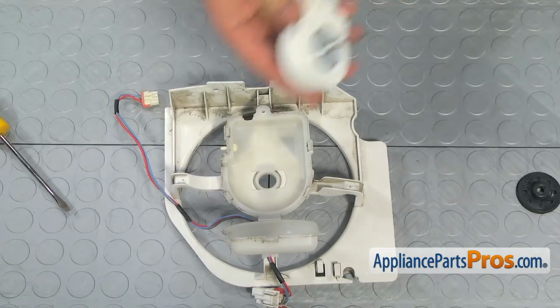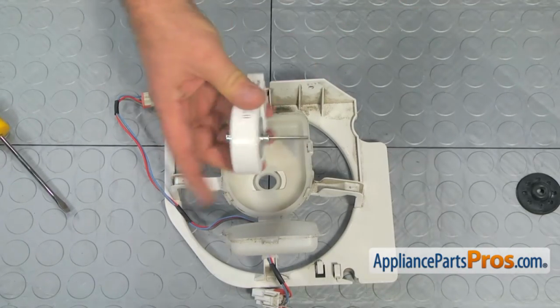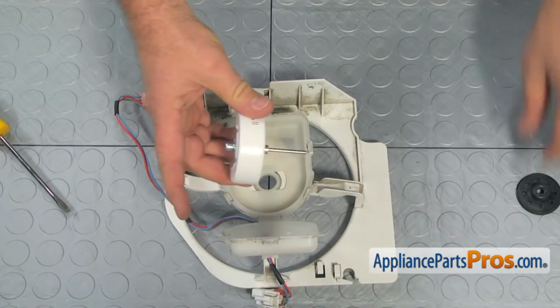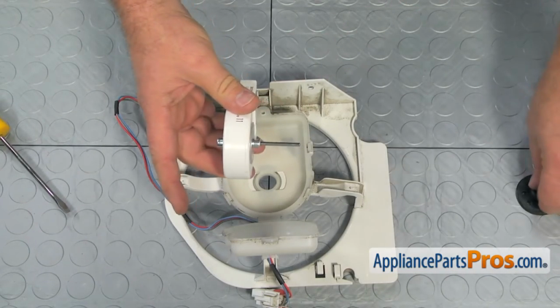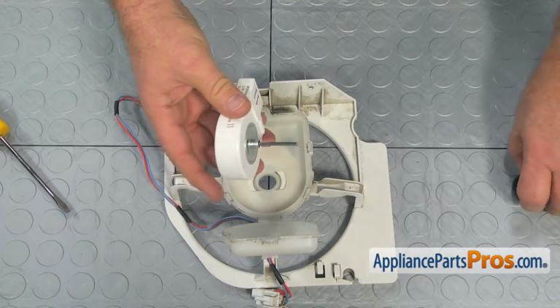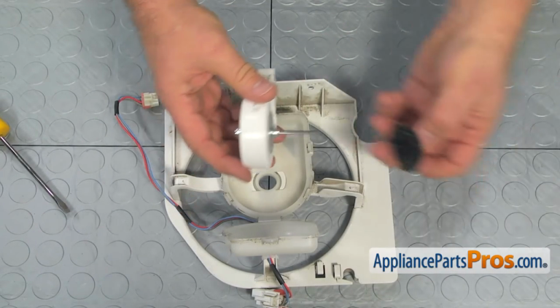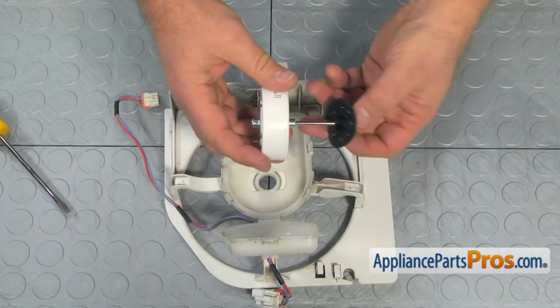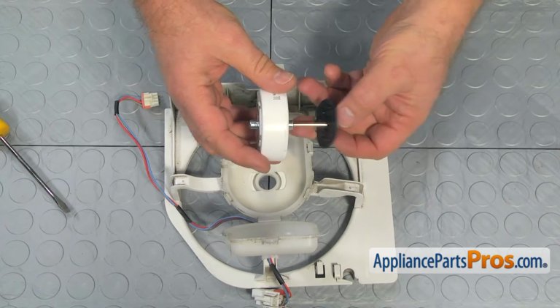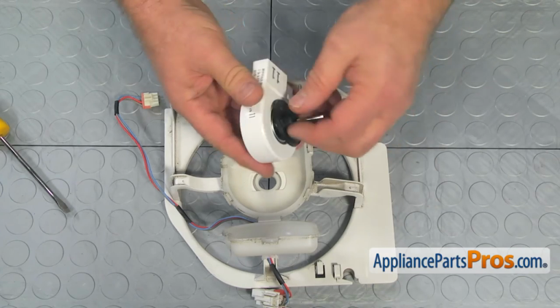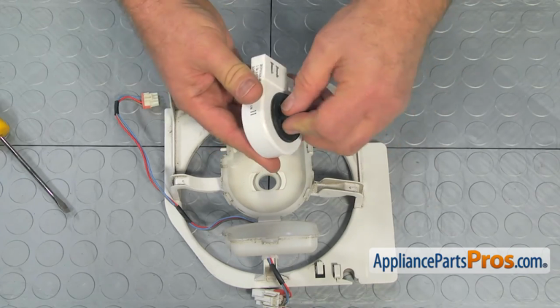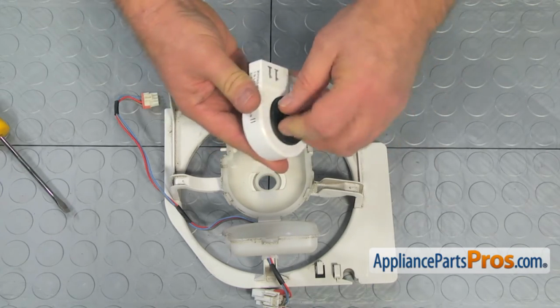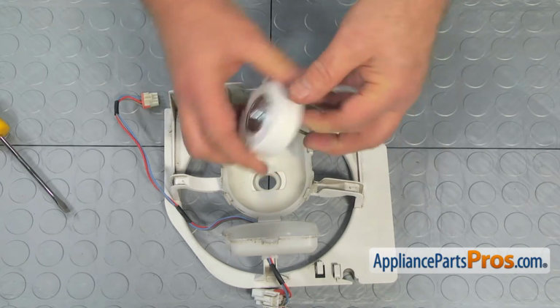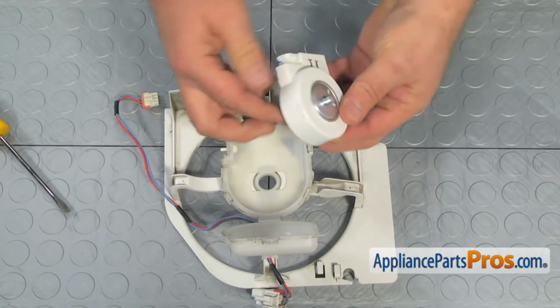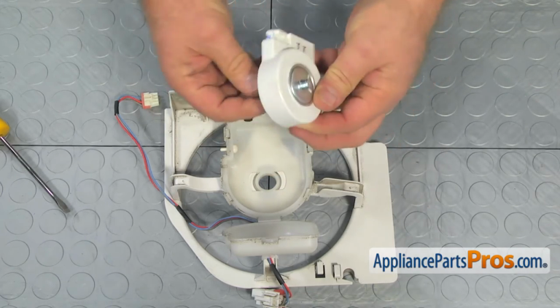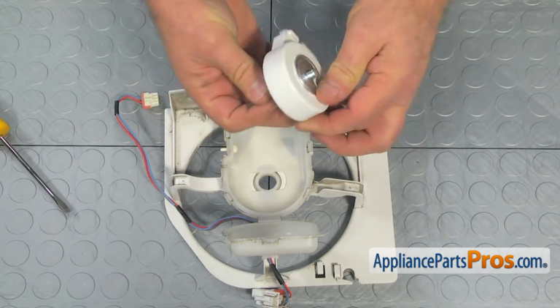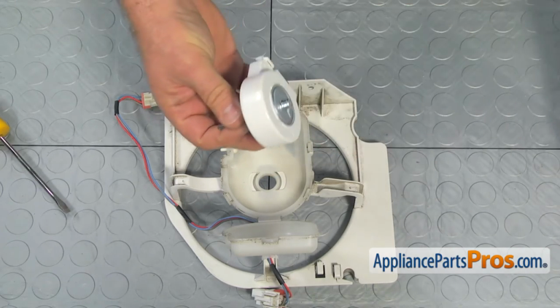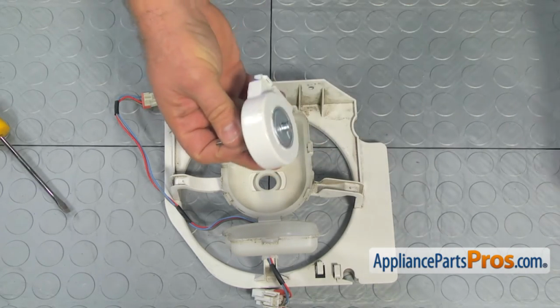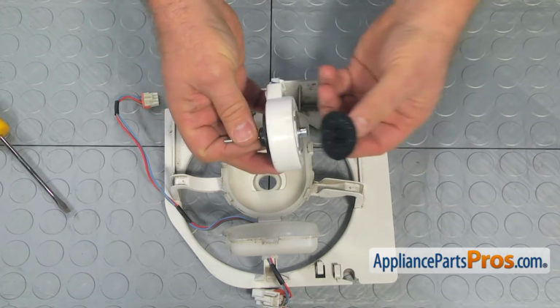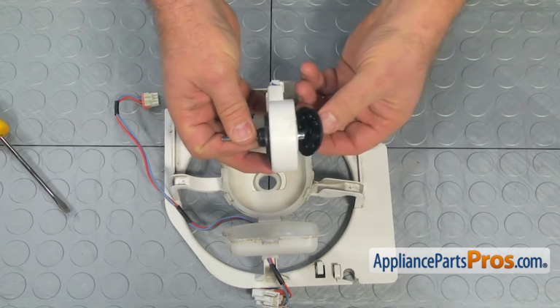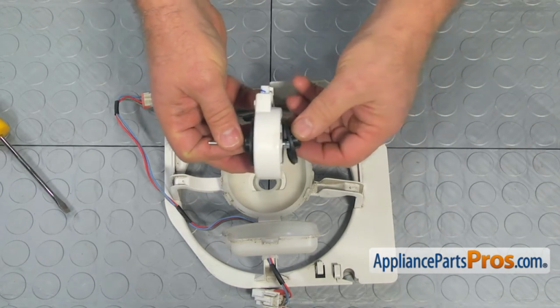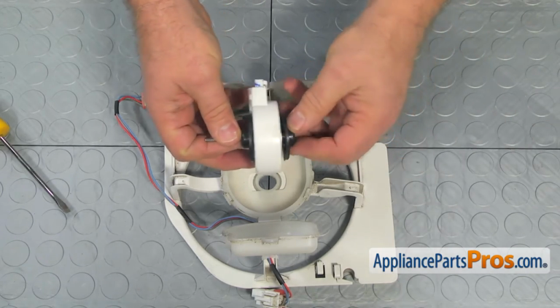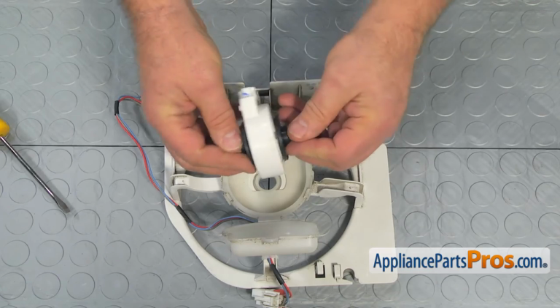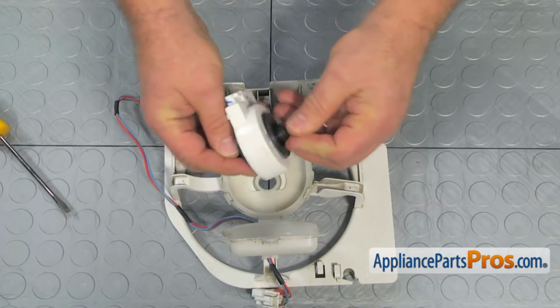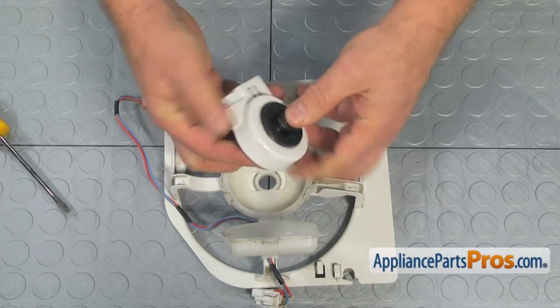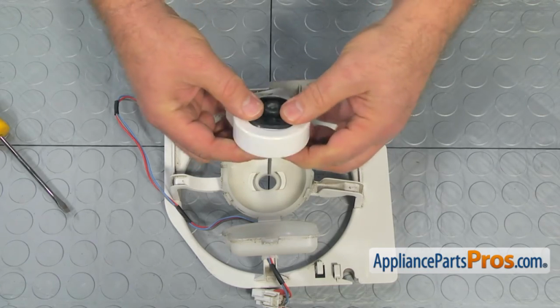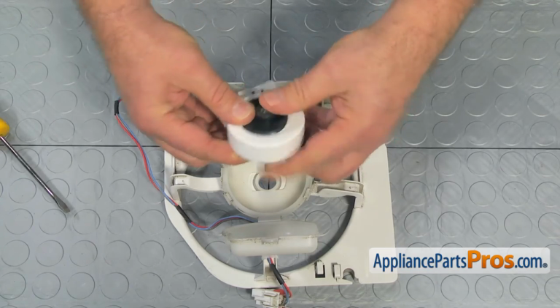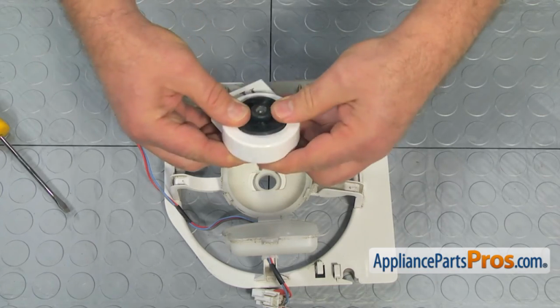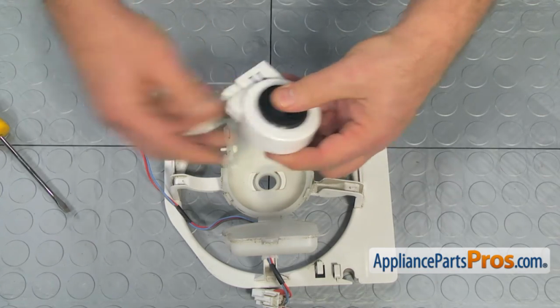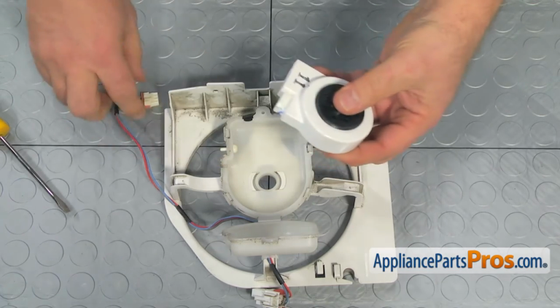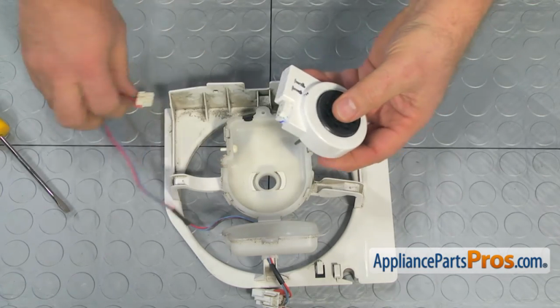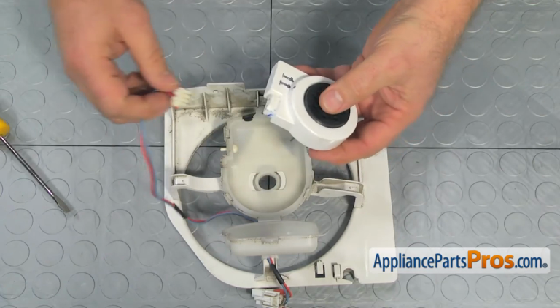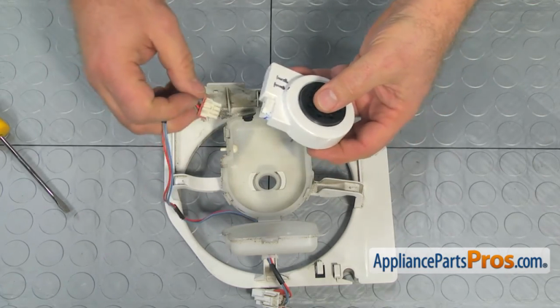Begin by putting the grommets on both ends of the motor shaft. Connect the wire harness plug.